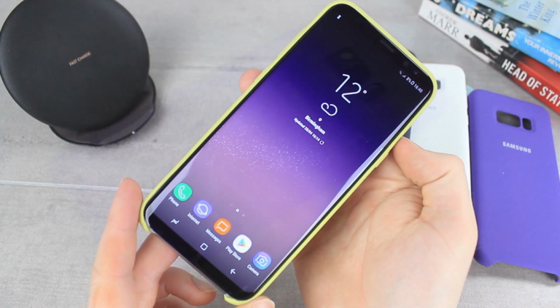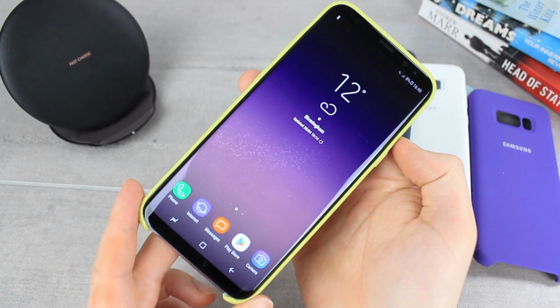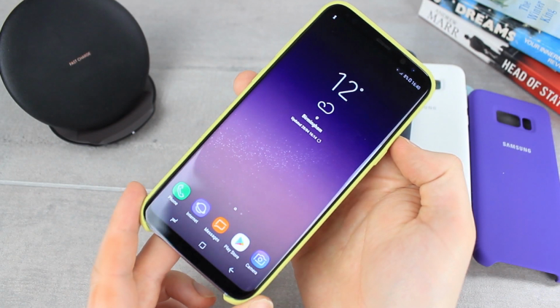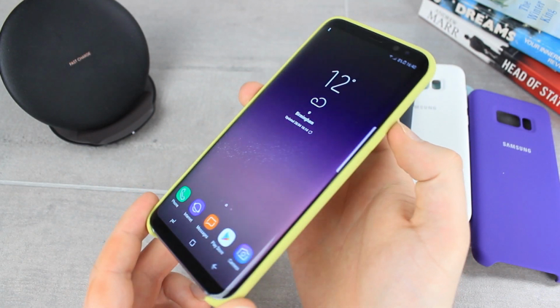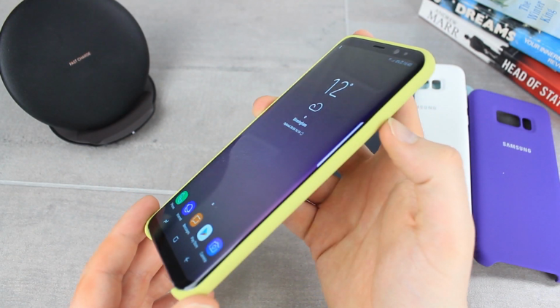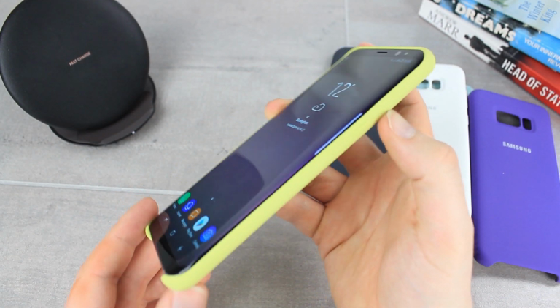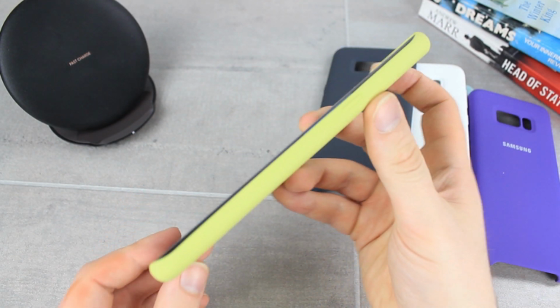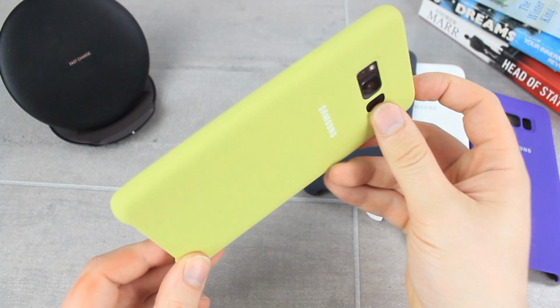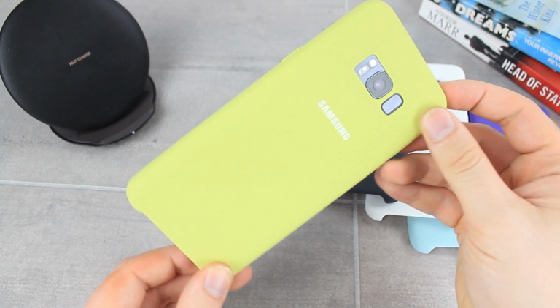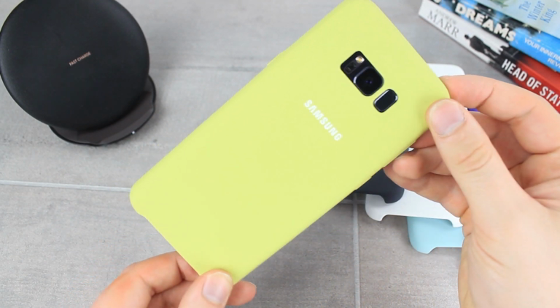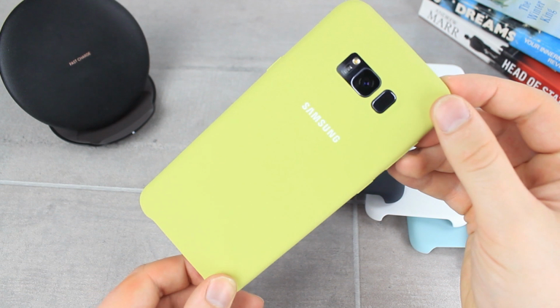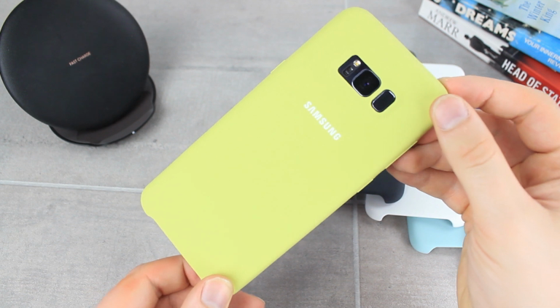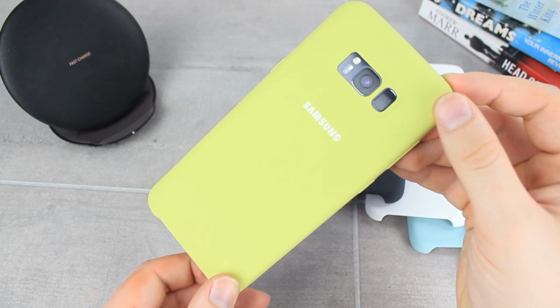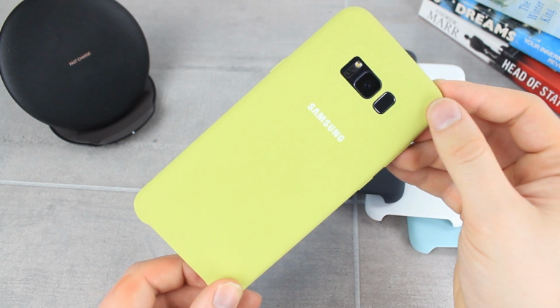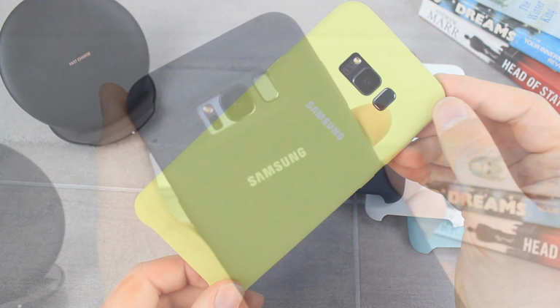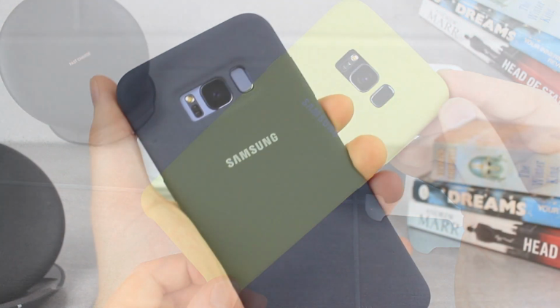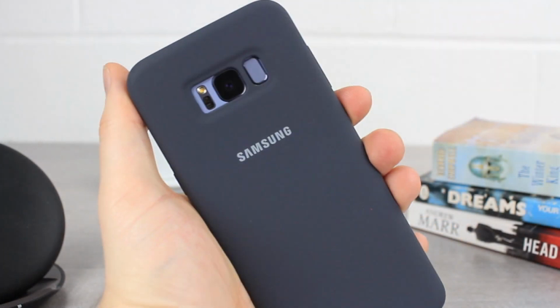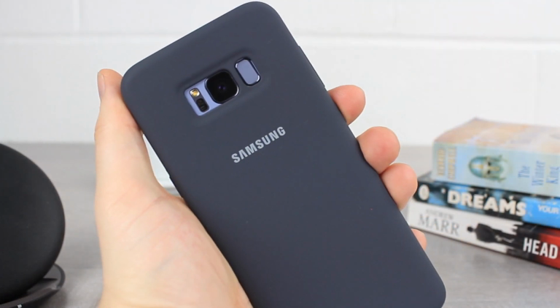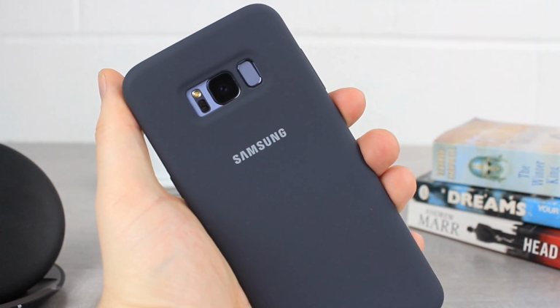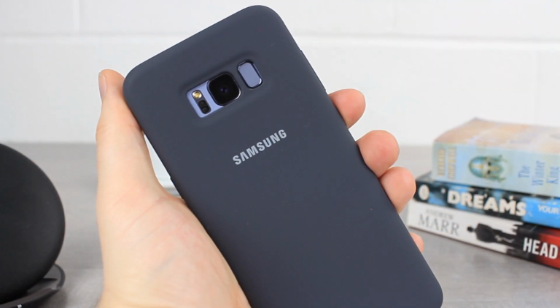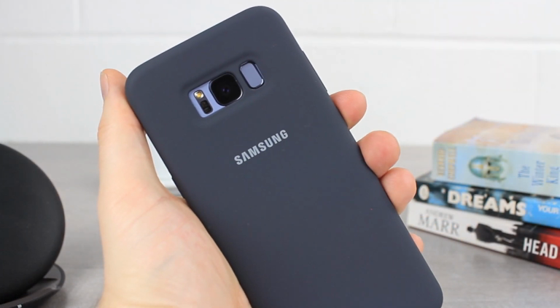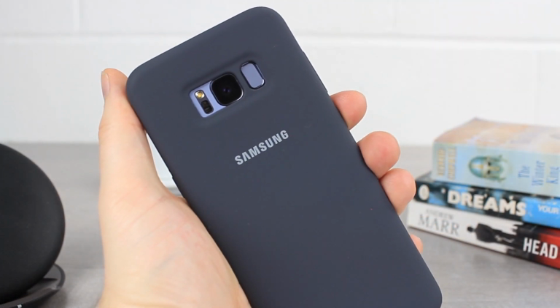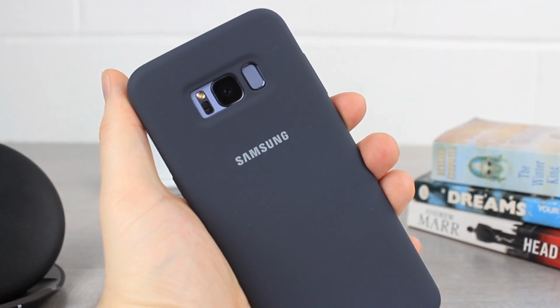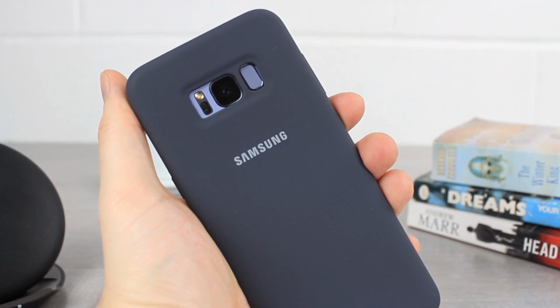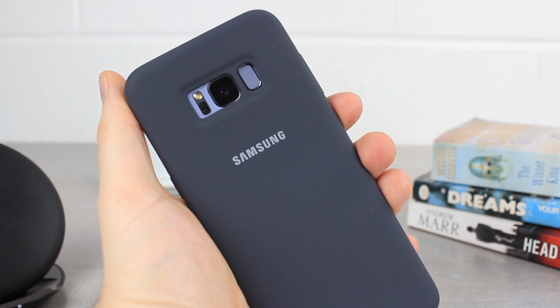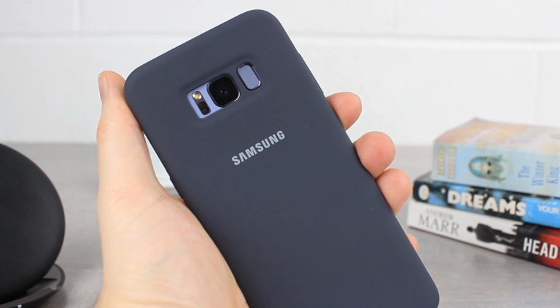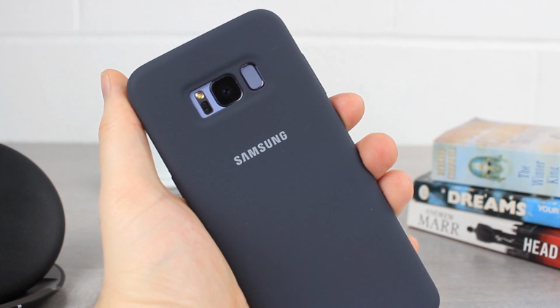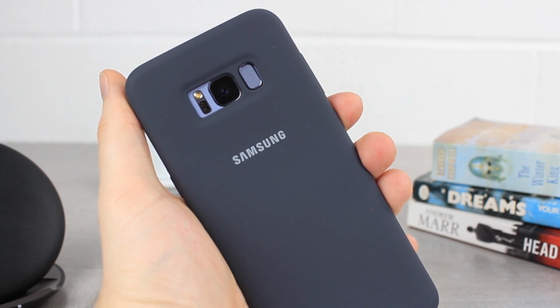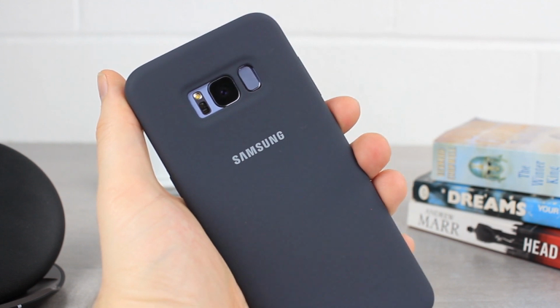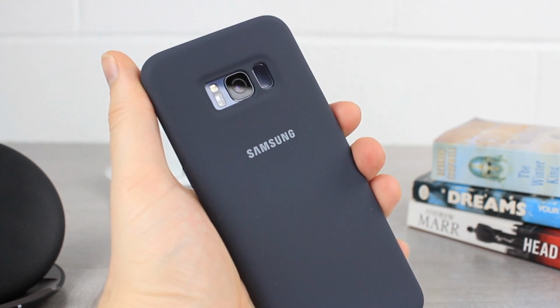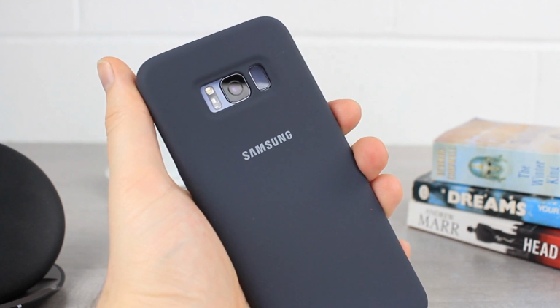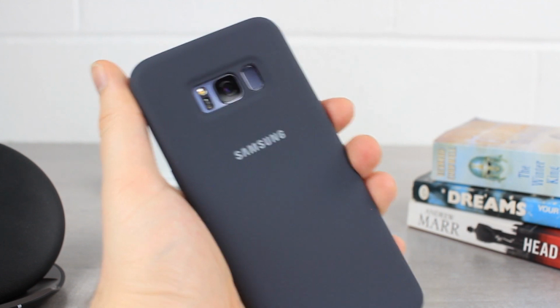Especially if you do have one of the lighter colour options, so I would personally advise either the black or the violet option as this will hold up far better and also looks nicer overall in my opinion.